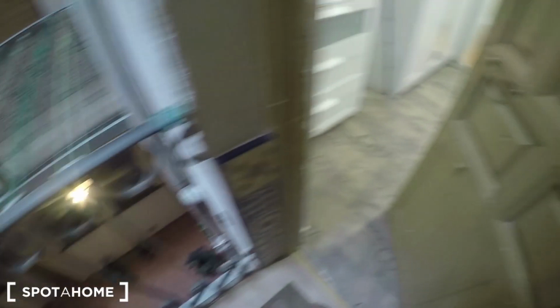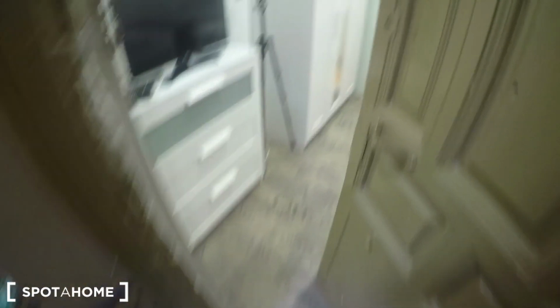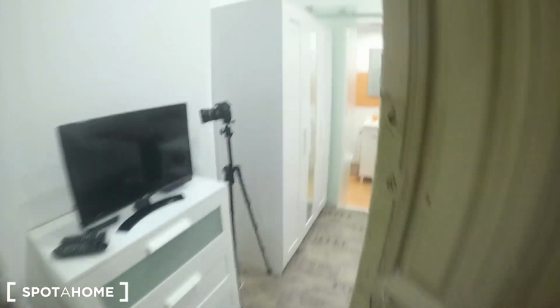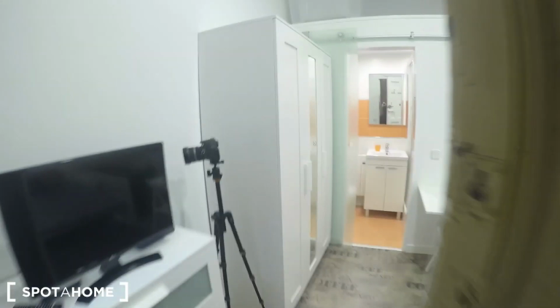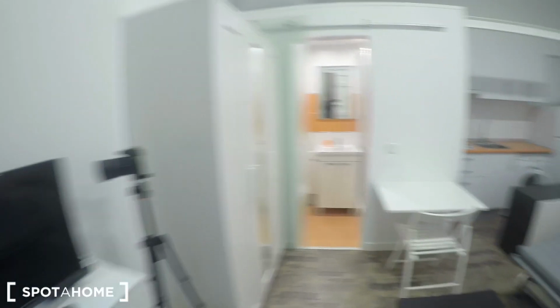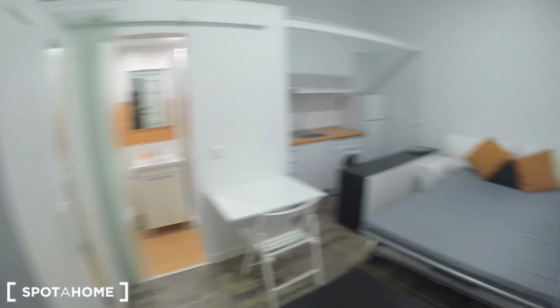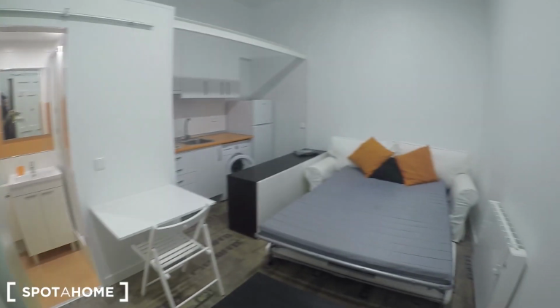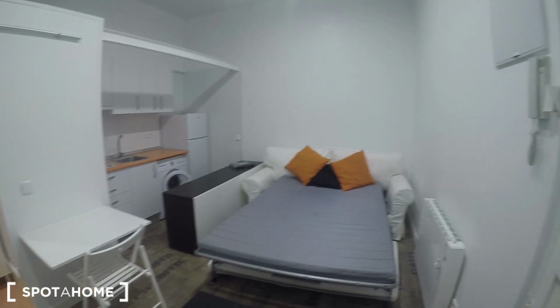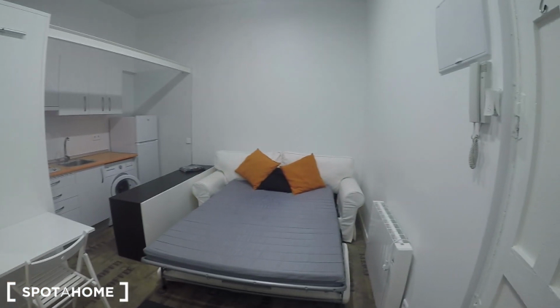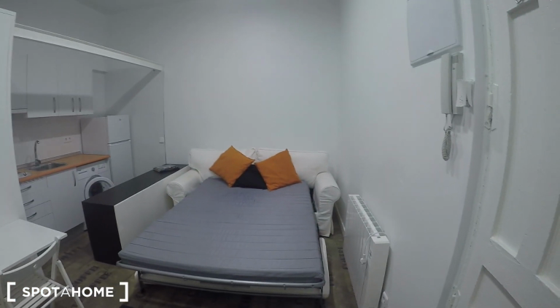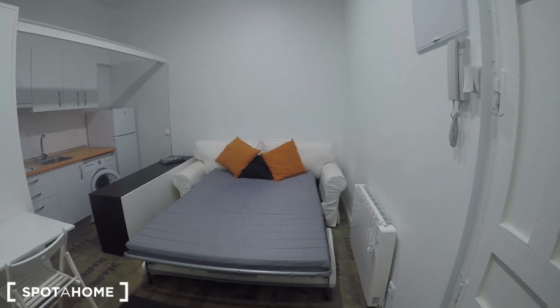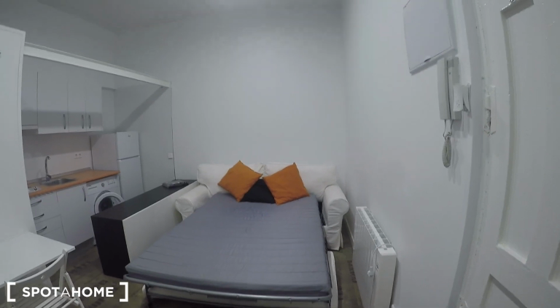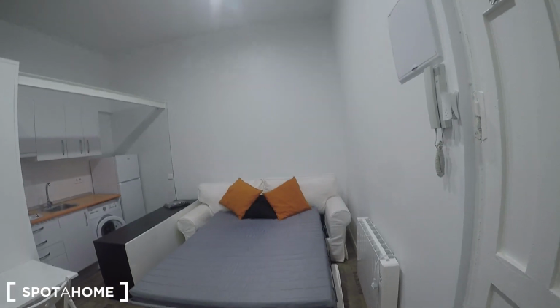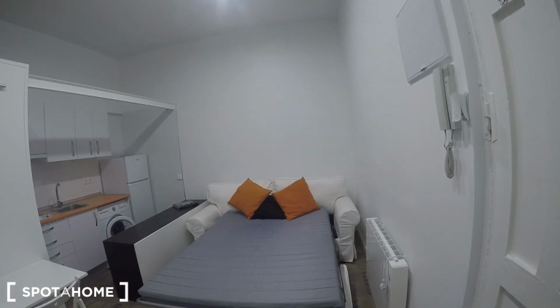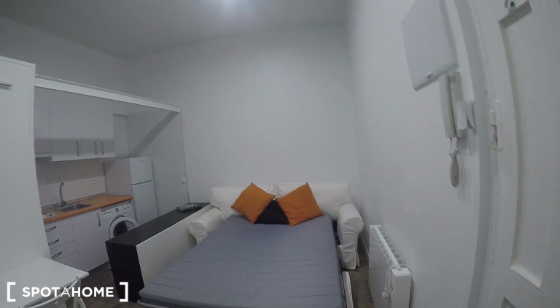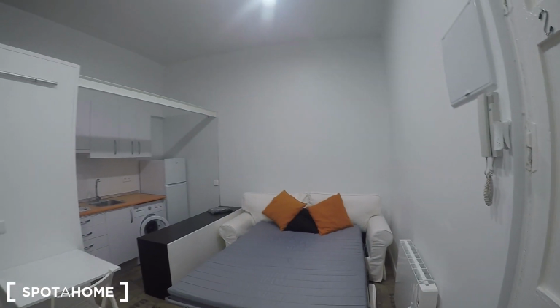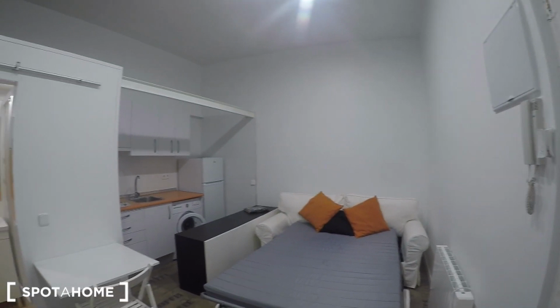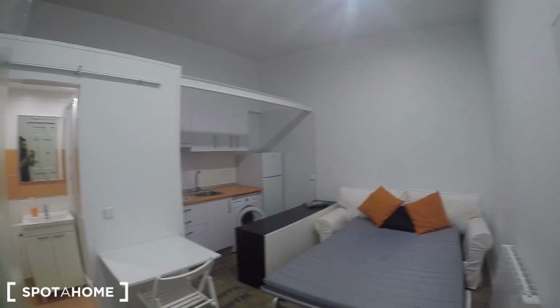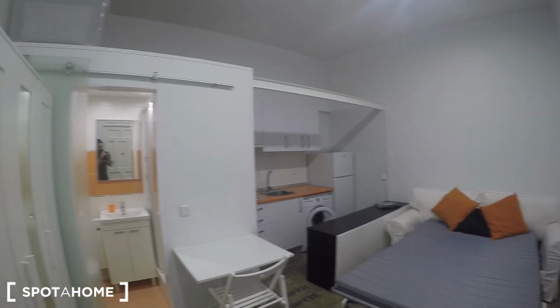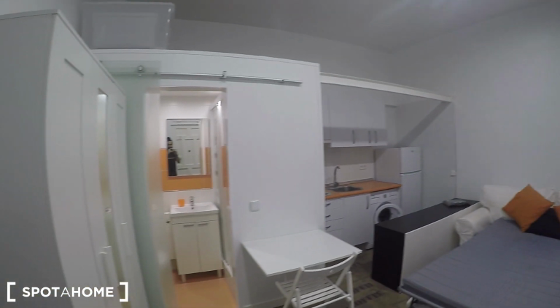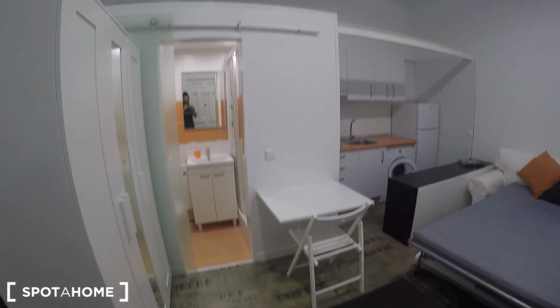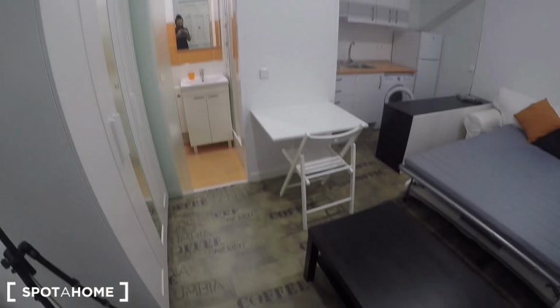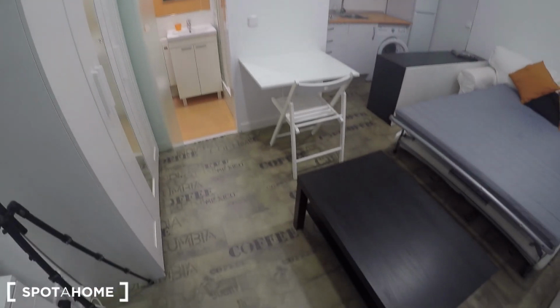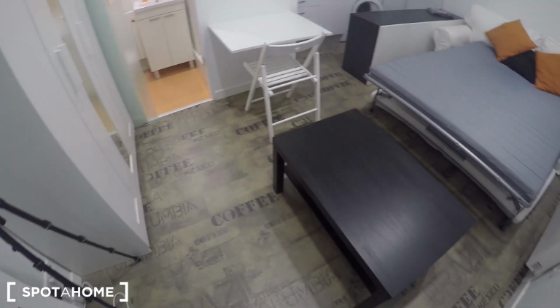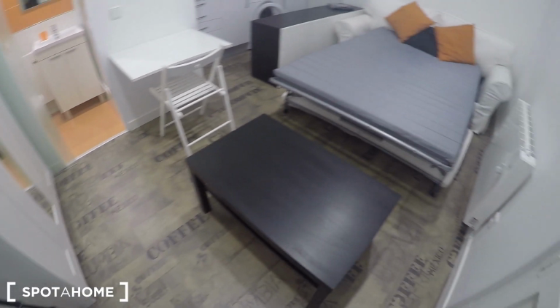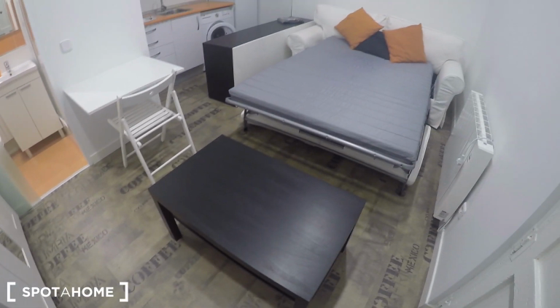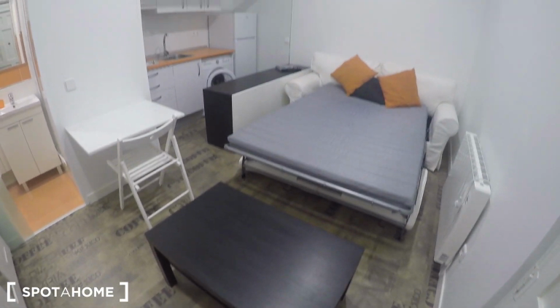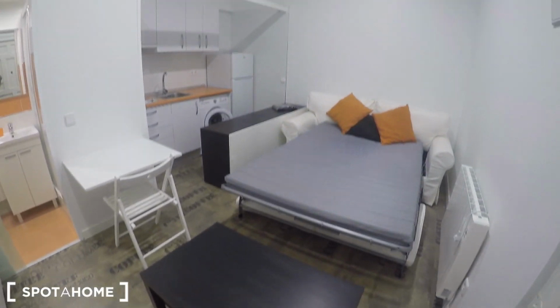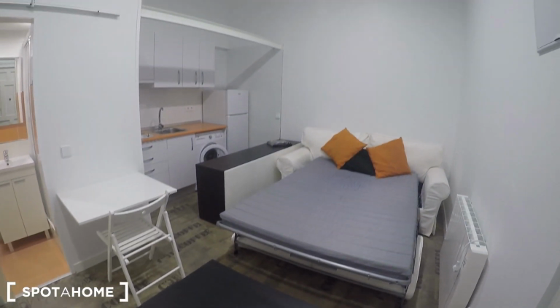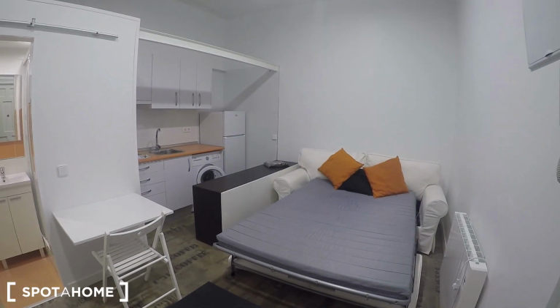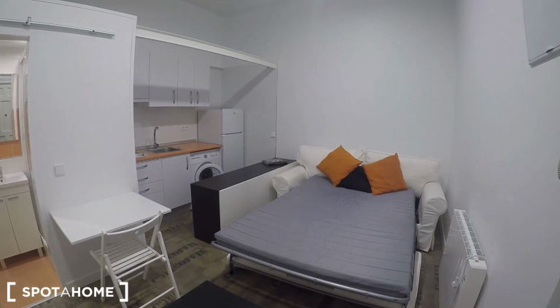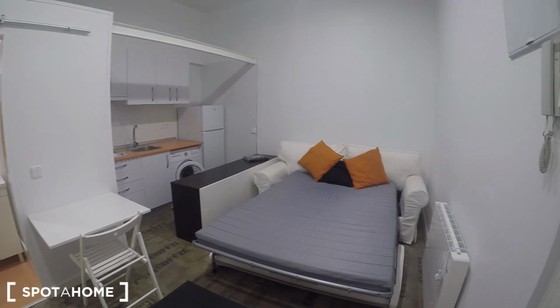Let's go inside to see your studio. It's small, it's true, but it's well organized. From here you can see everything, and as I told you, it's newly refurbished.